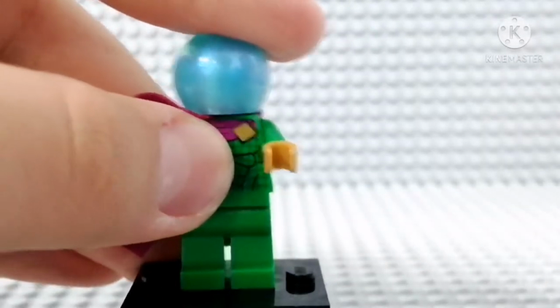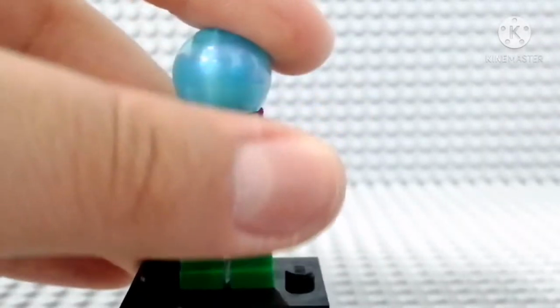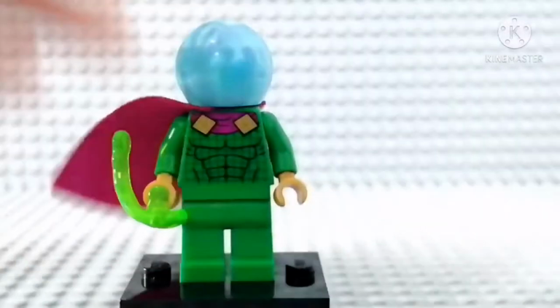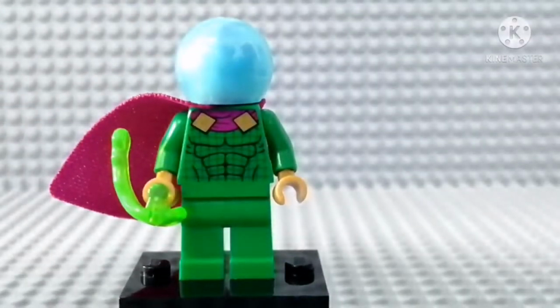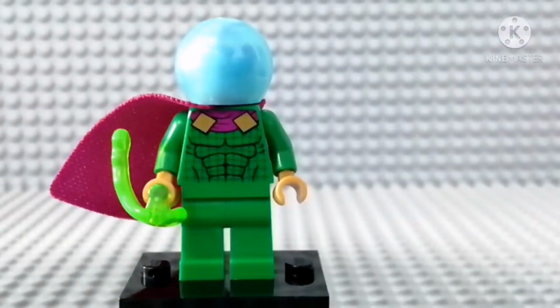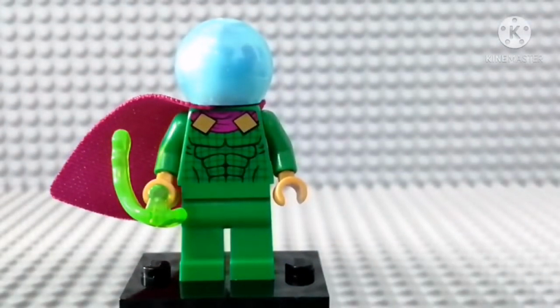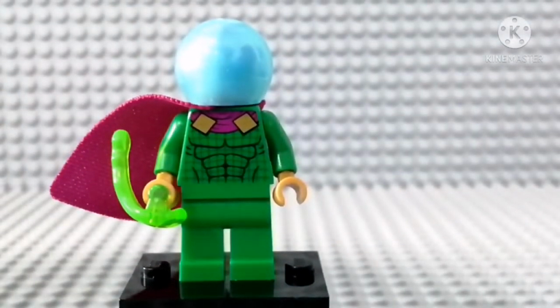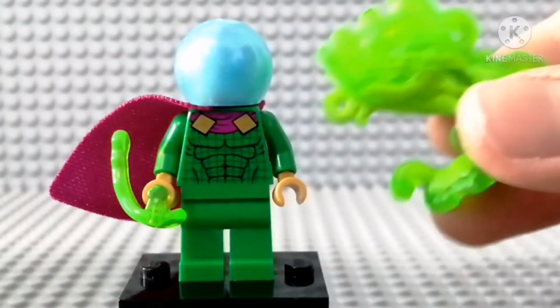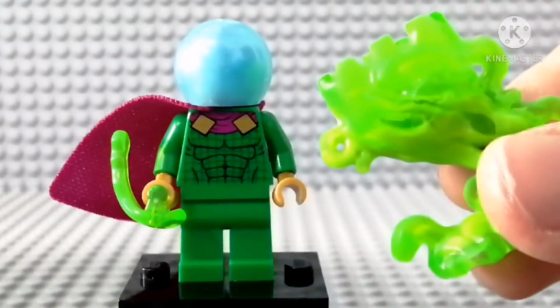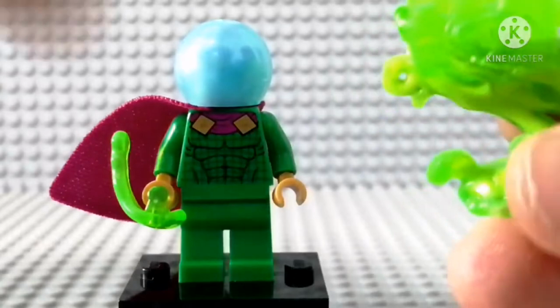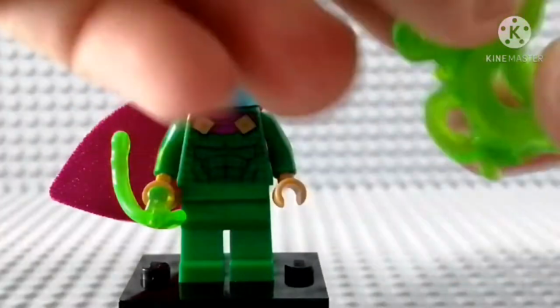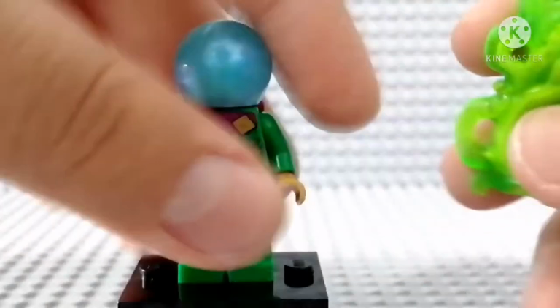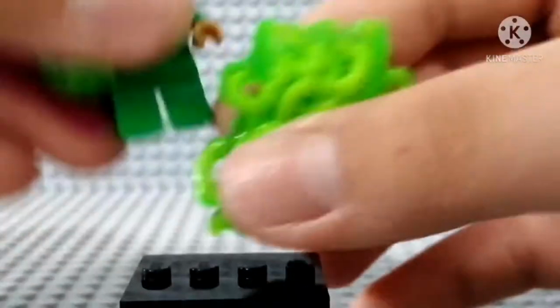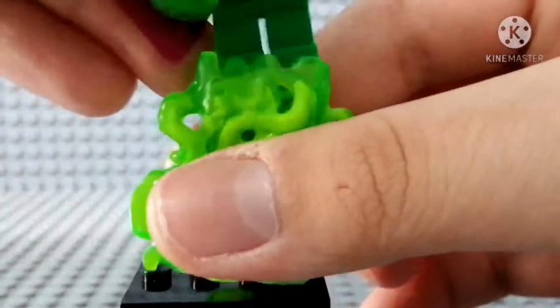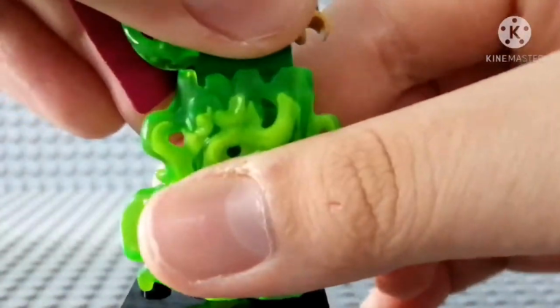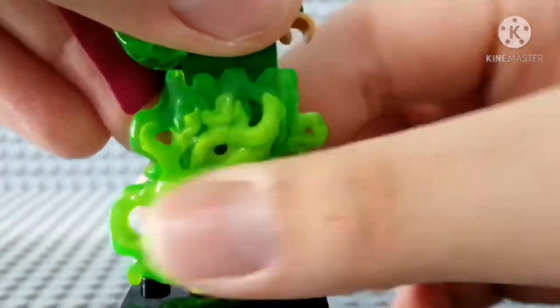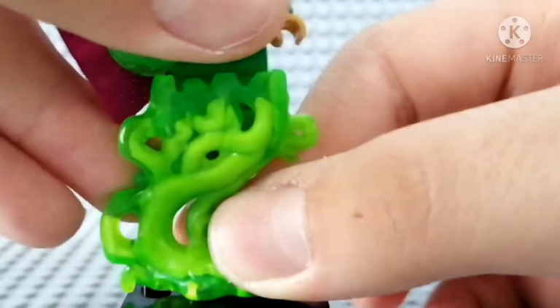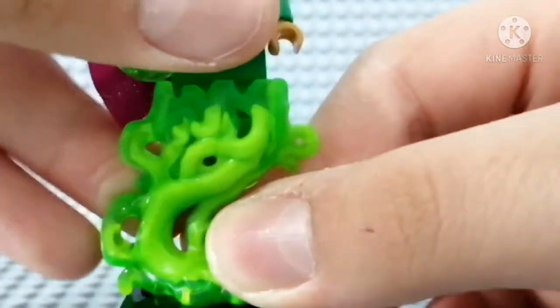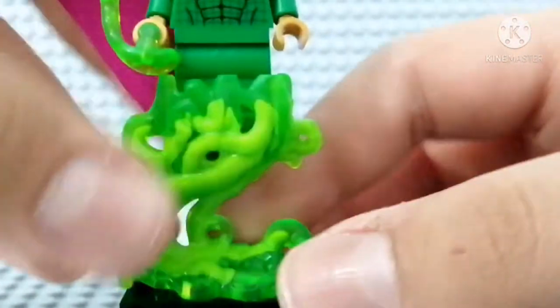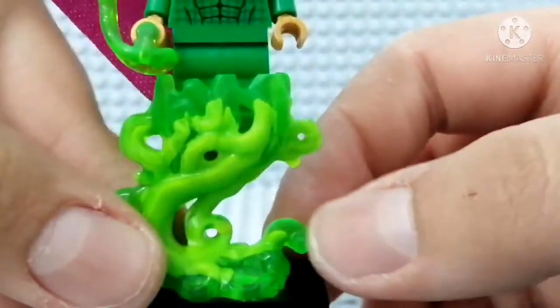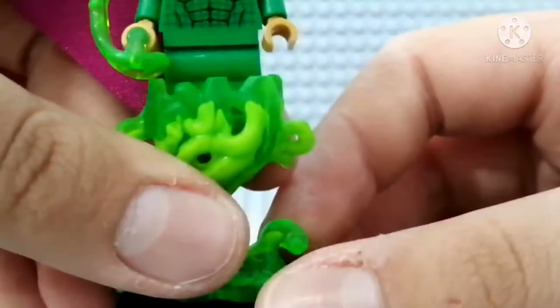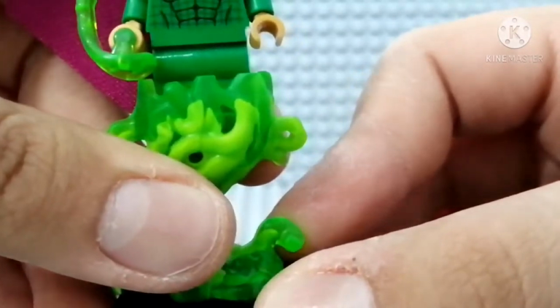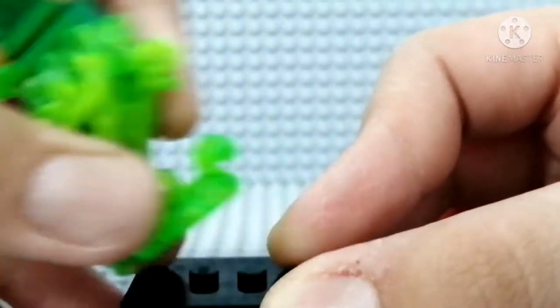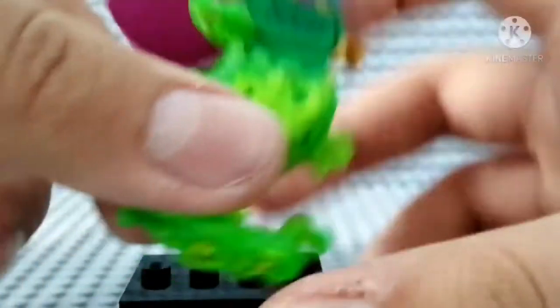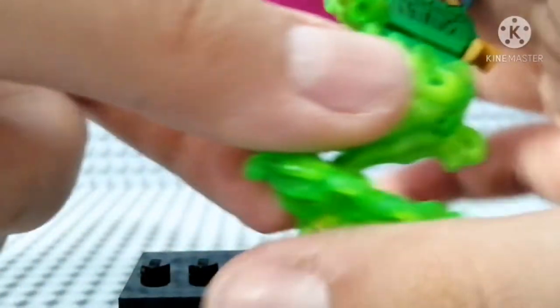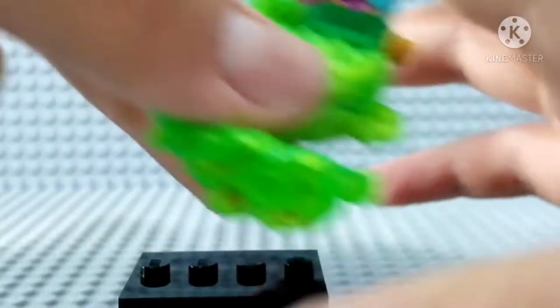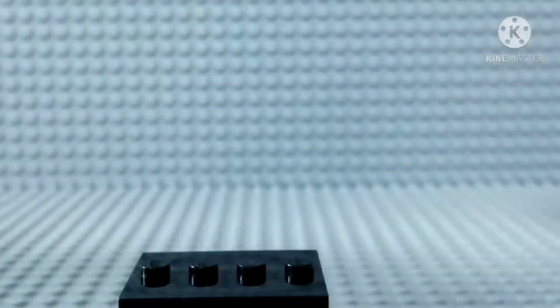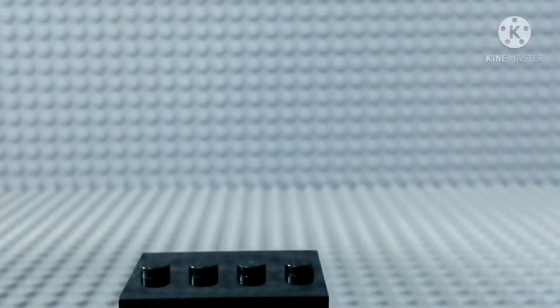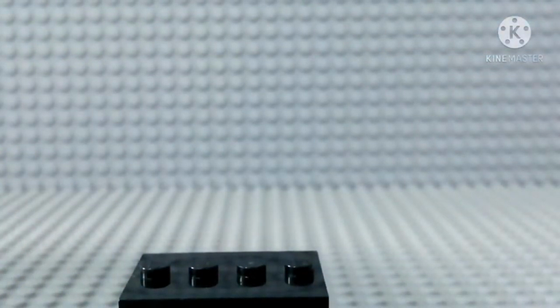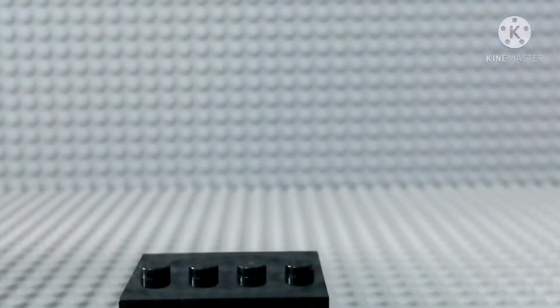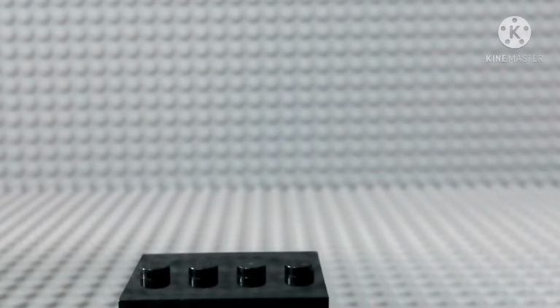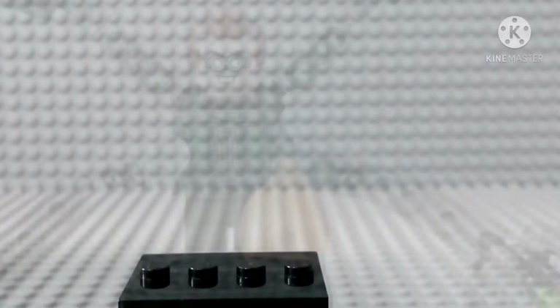He comes with two of these green shooter pieces. What's really awesome about this figure is this really awesome-looking pose — it looks like he's flying and getting ready to travel somewhere. Really good figure. Let's go to the last figure.